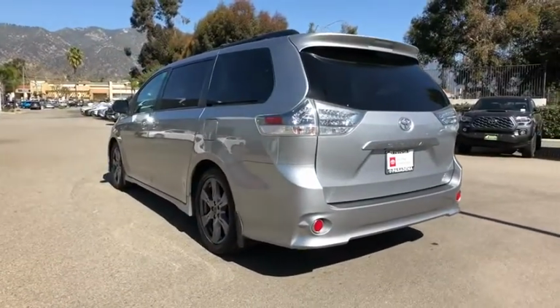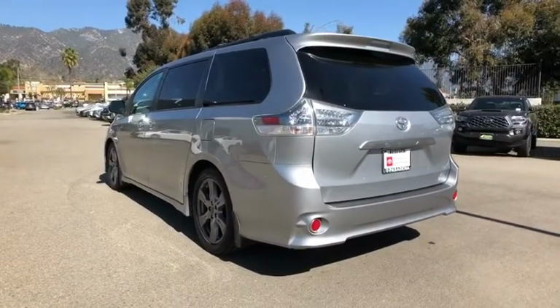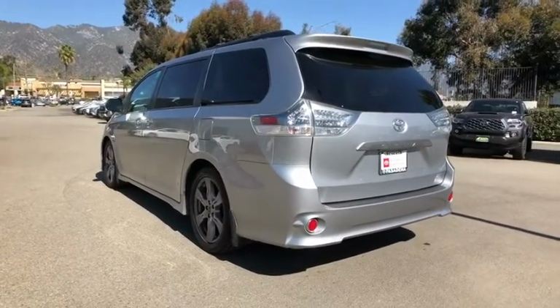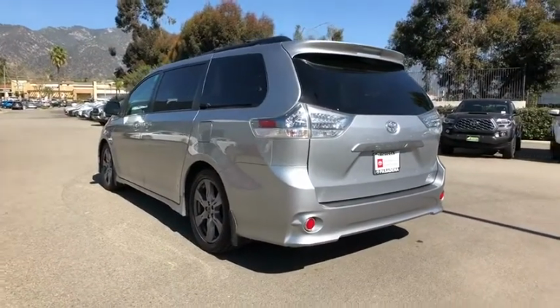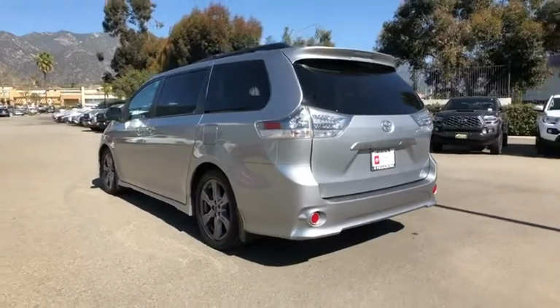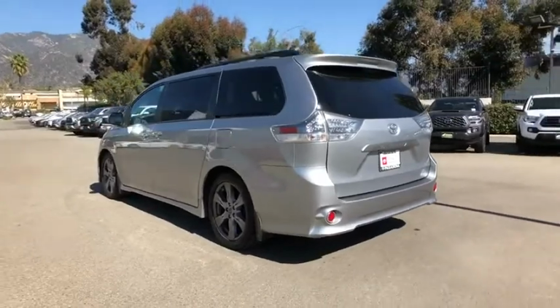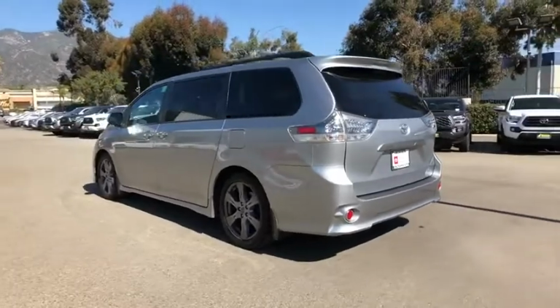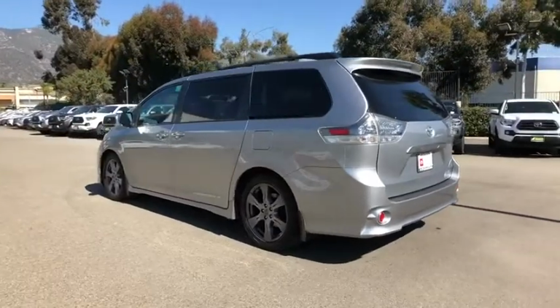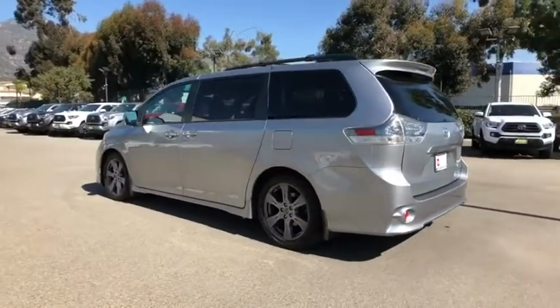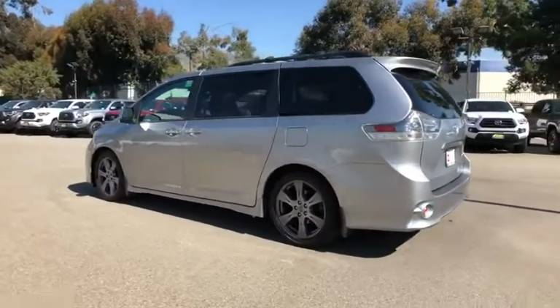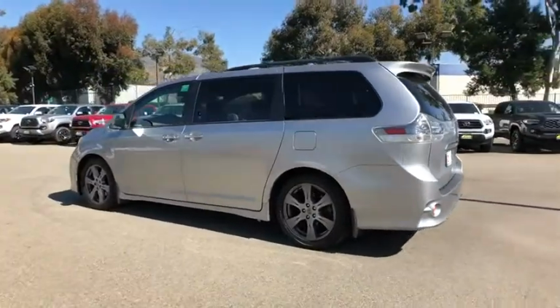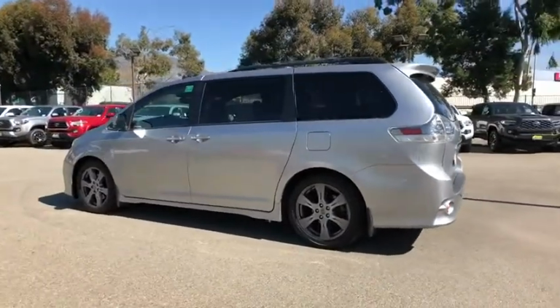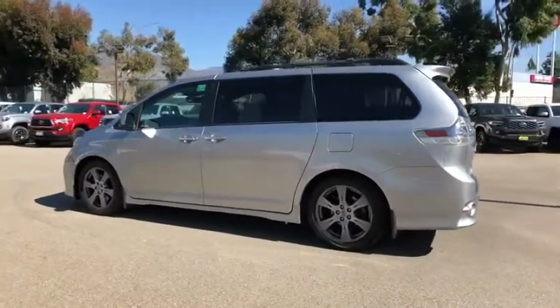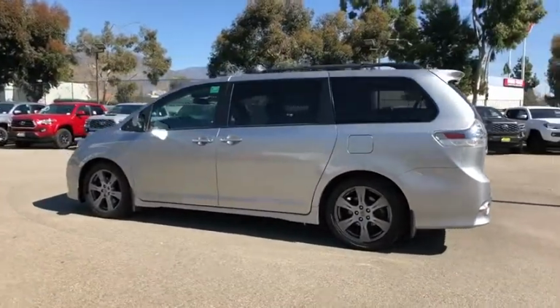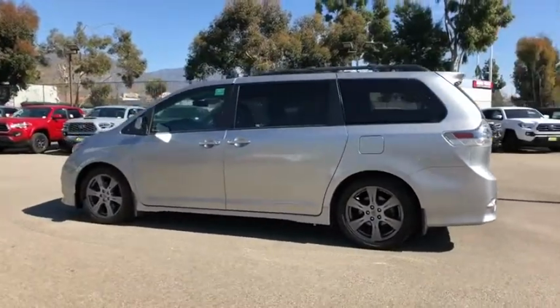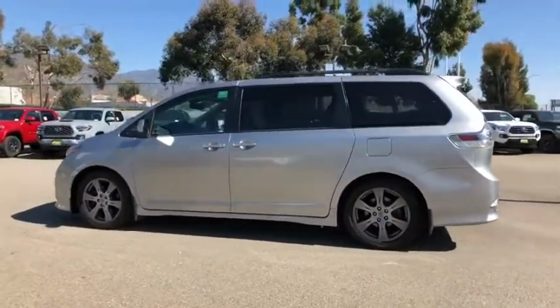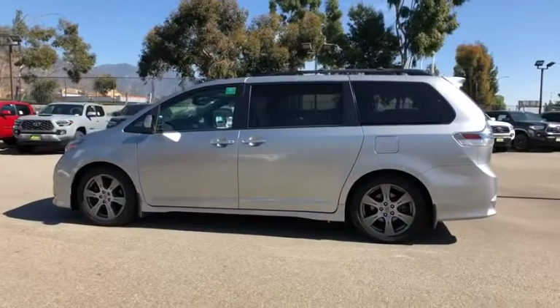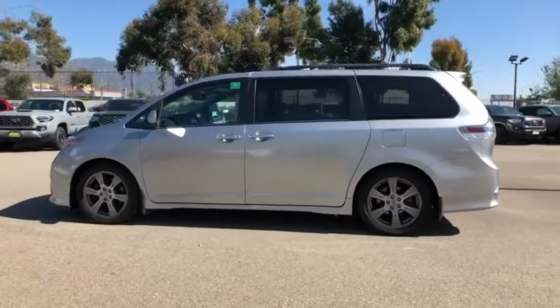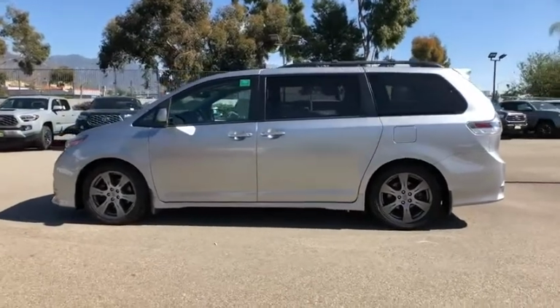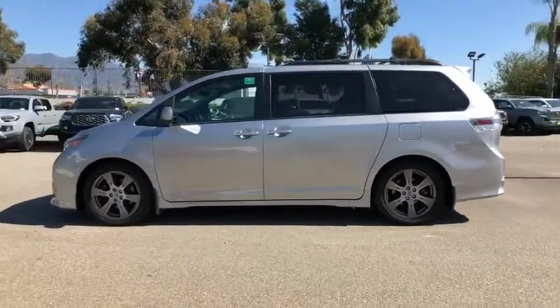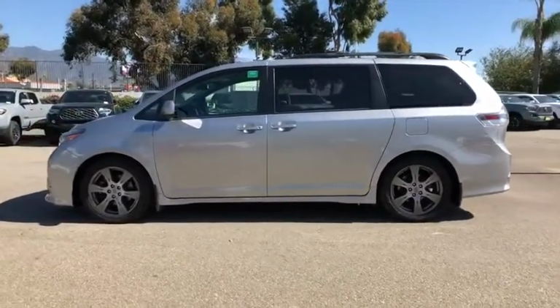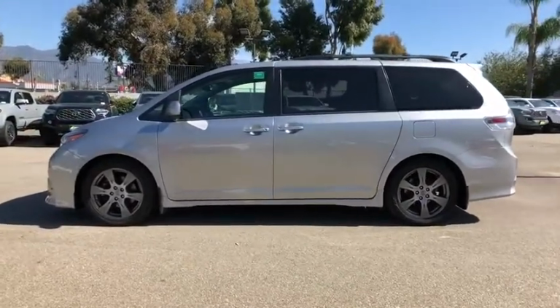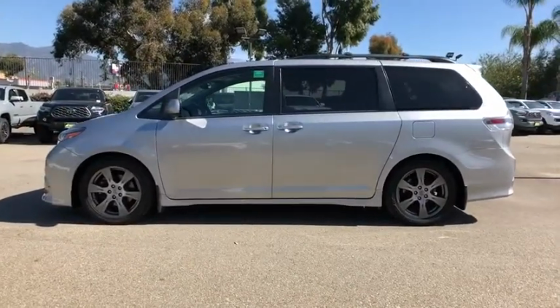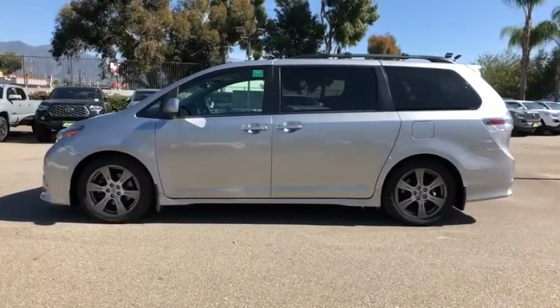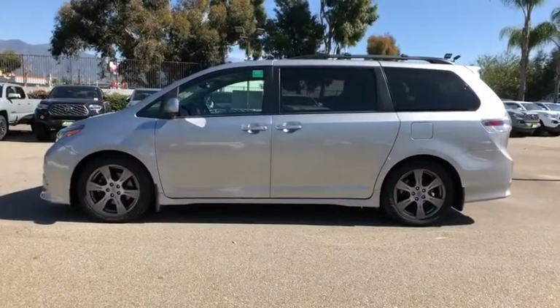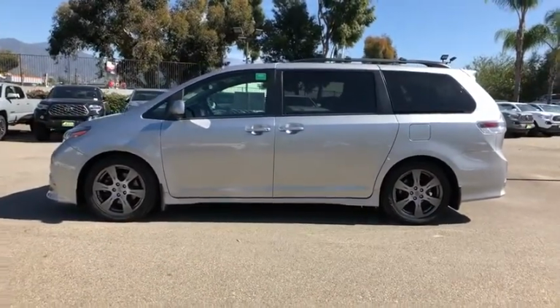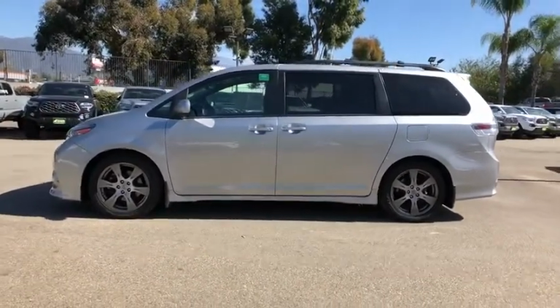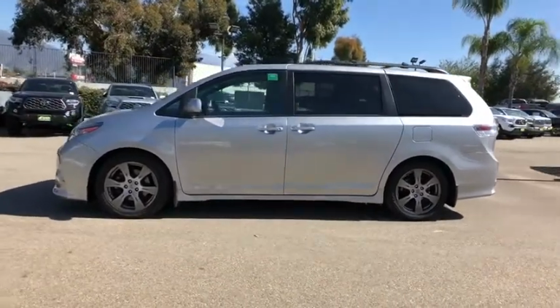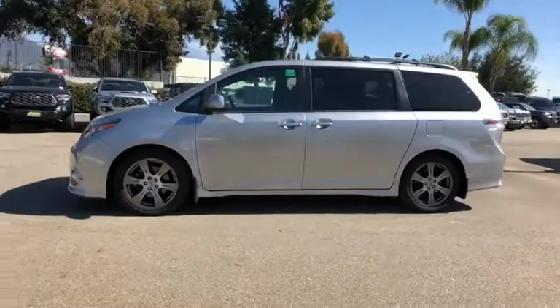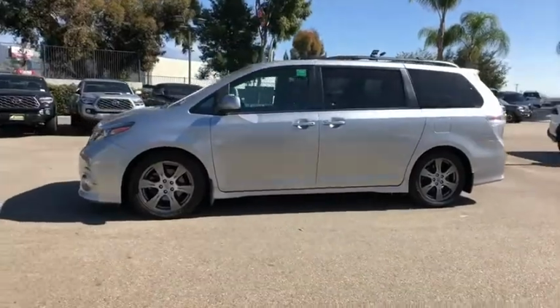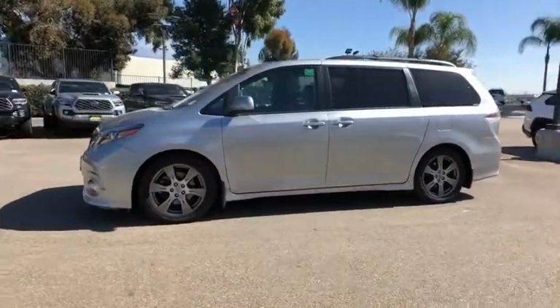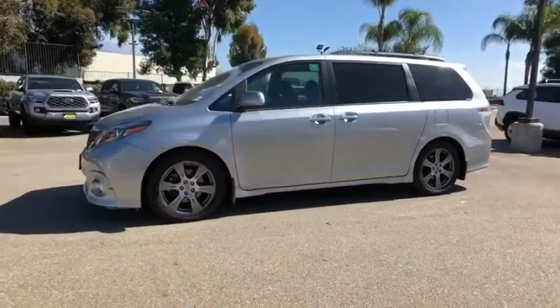Here are some of this vehicle's great options: steering wheel audio controls, navigation system, anti-lock braking system, keyless entry, backup camera, traction control, stability control, power liftgate, and leather-wrapped steering wheel.